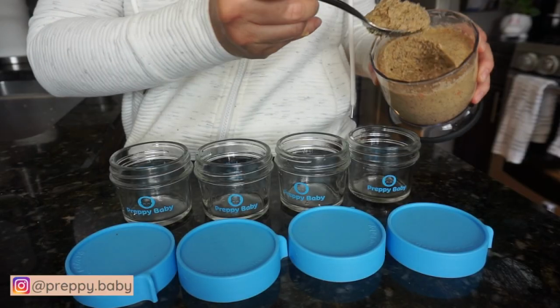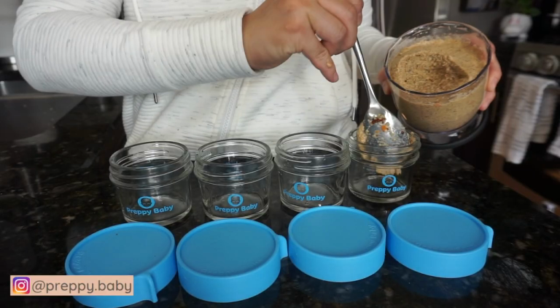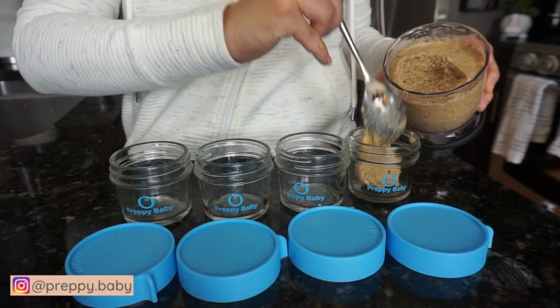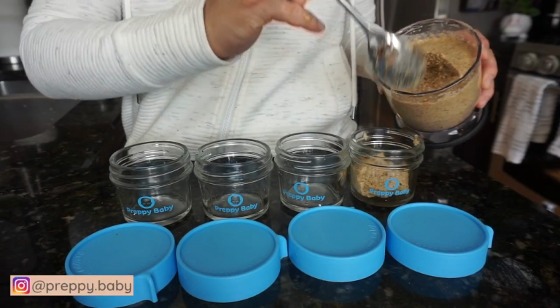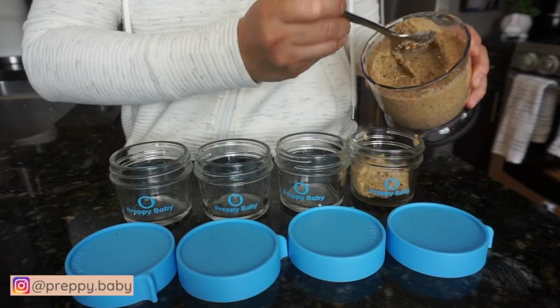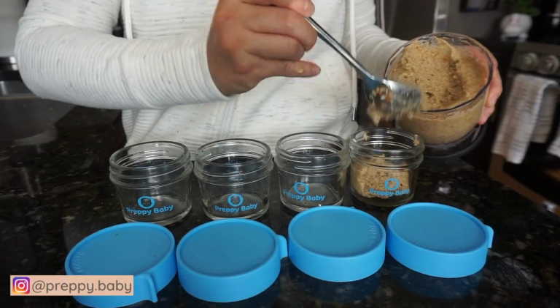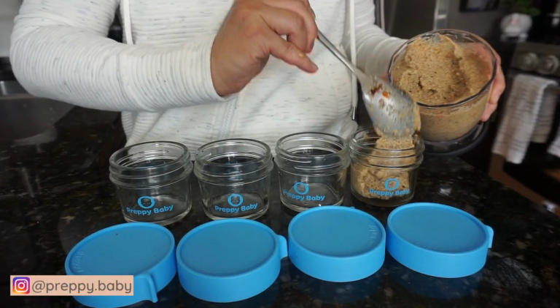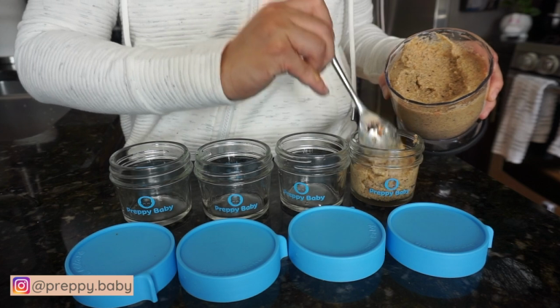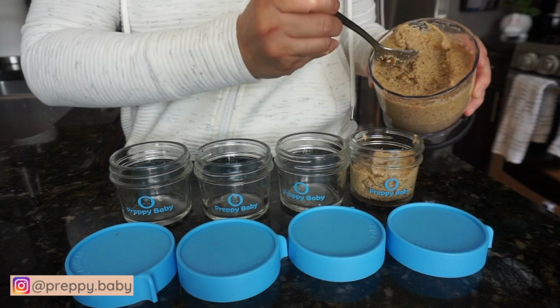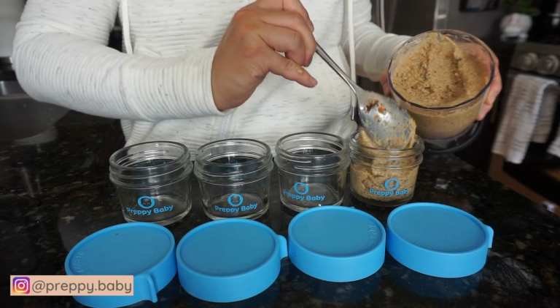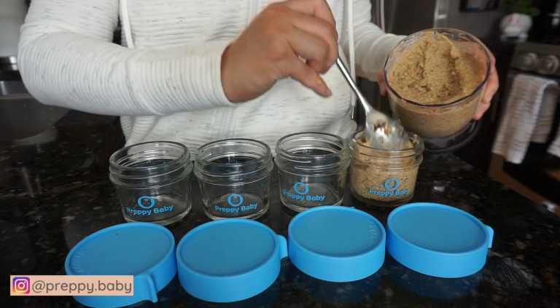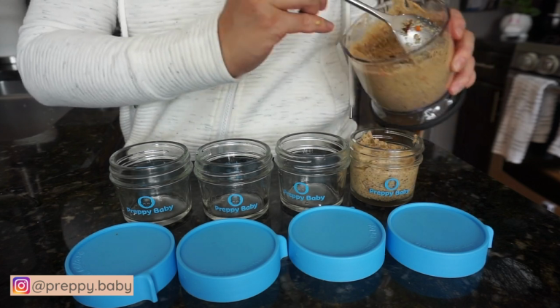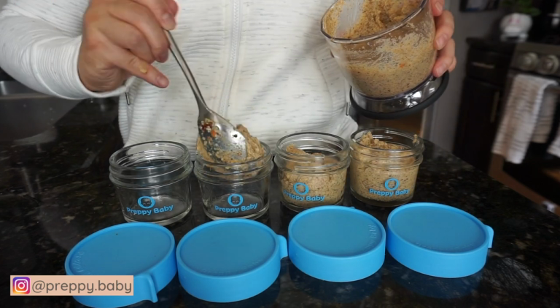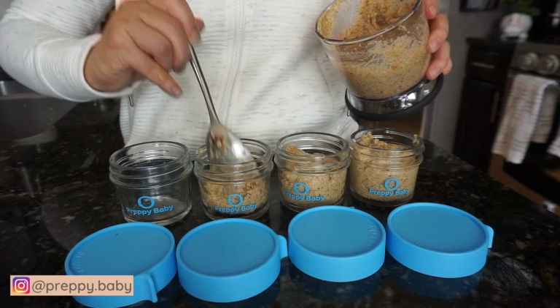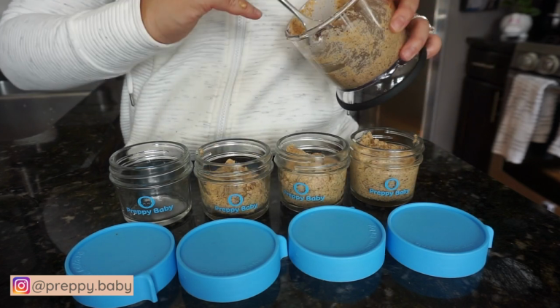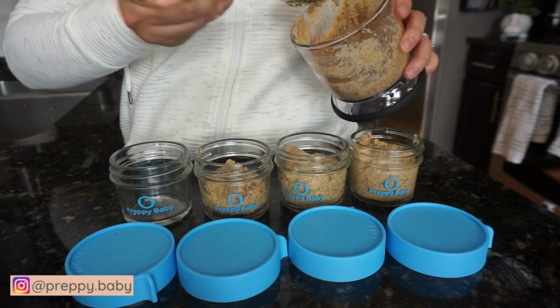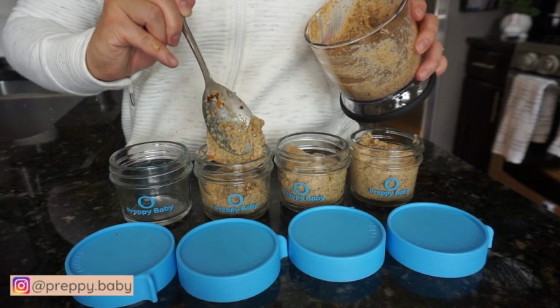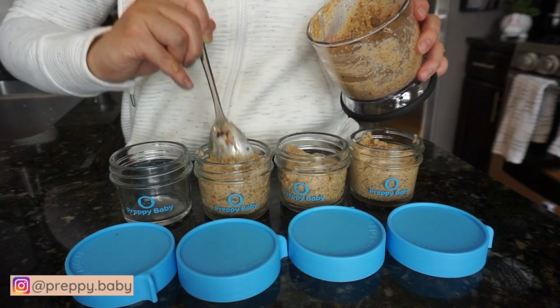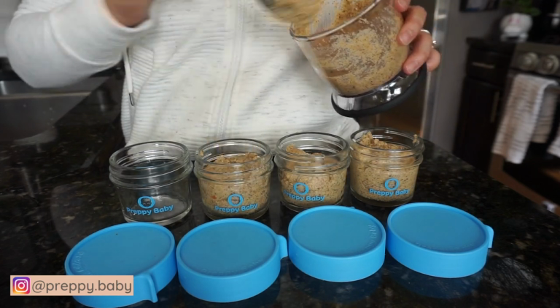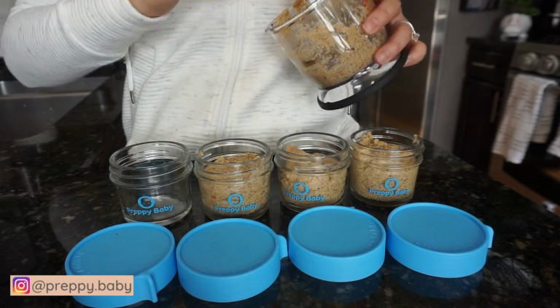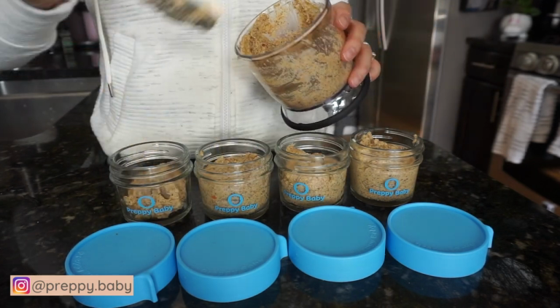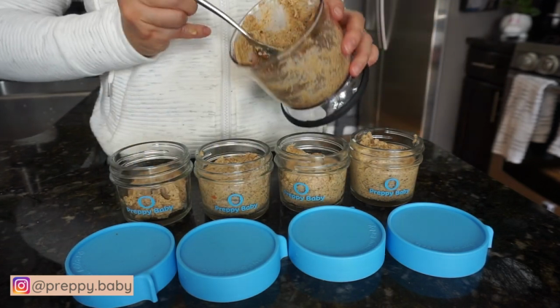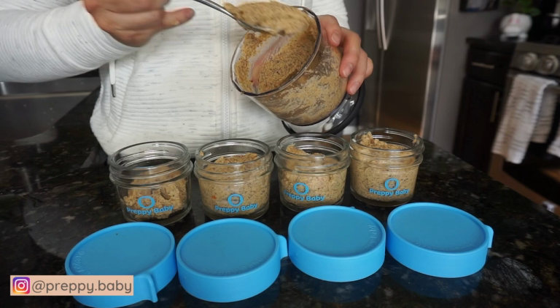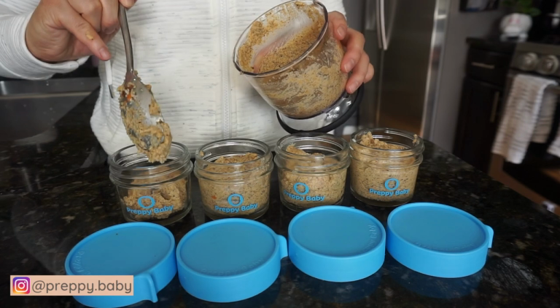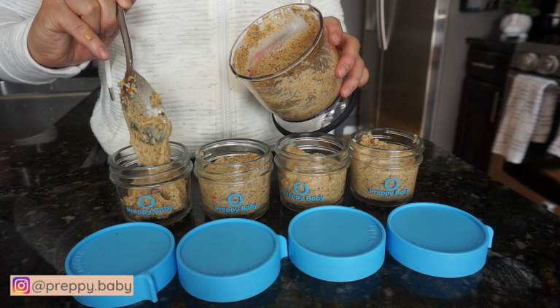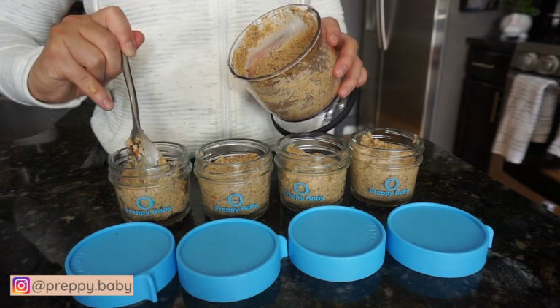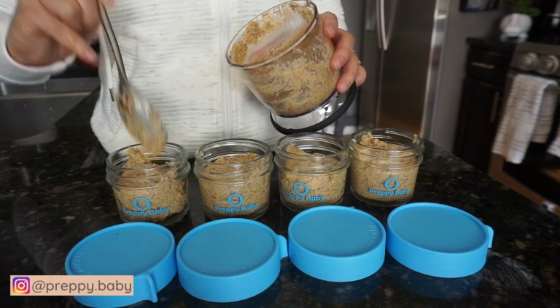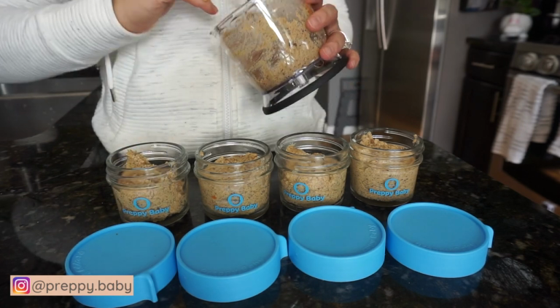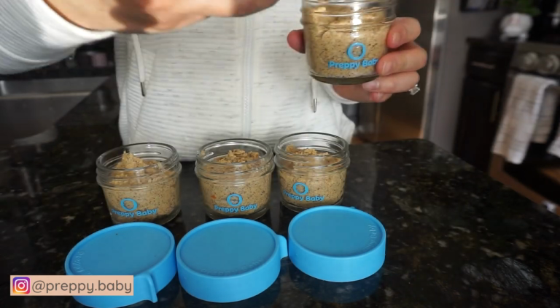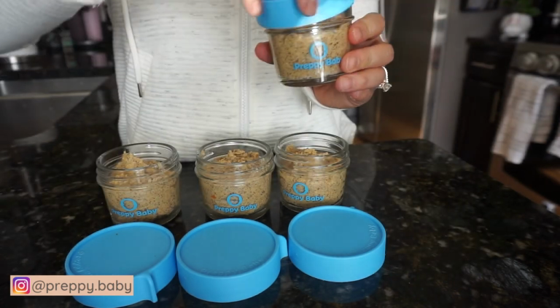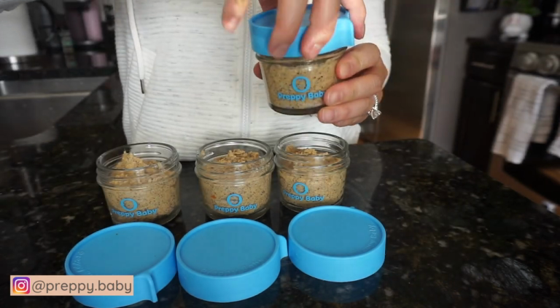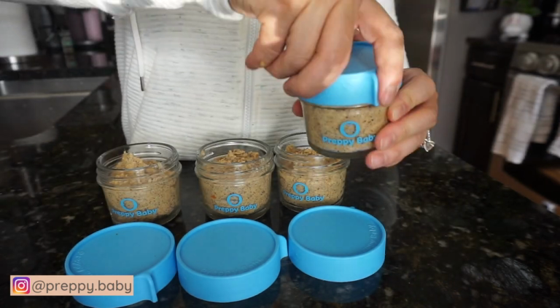Once again, these jars are available on Amazon.com. Click the link down below to purchase them, and I really appreciate you stopping by and watching this video. I hope to see you next week.